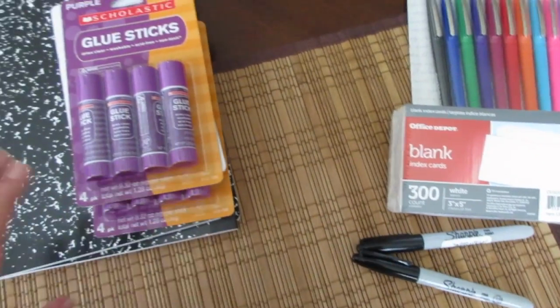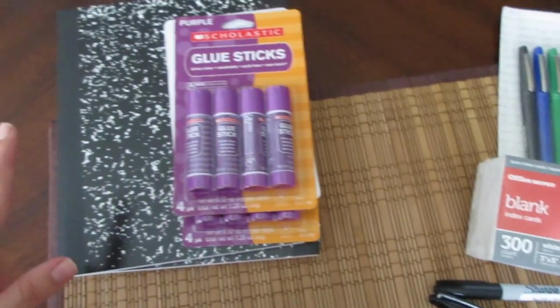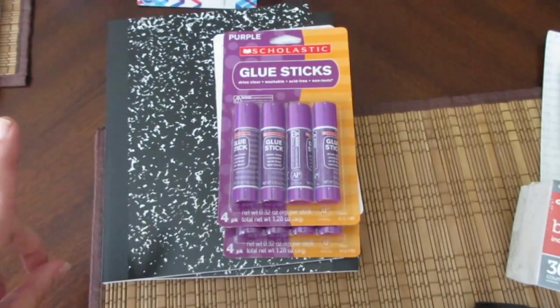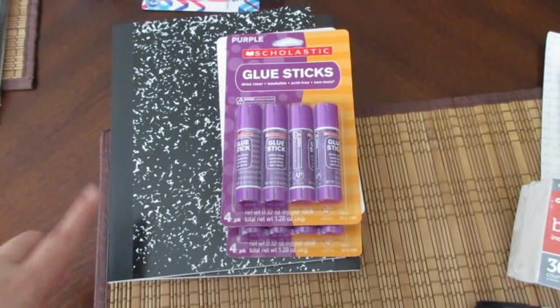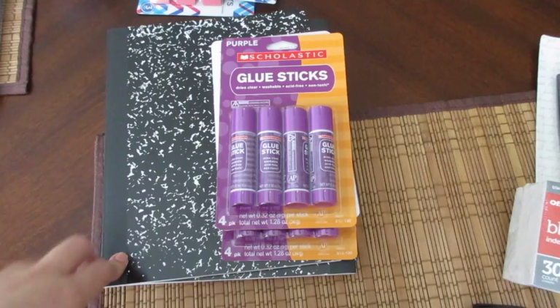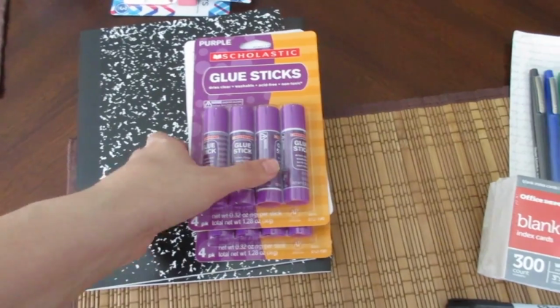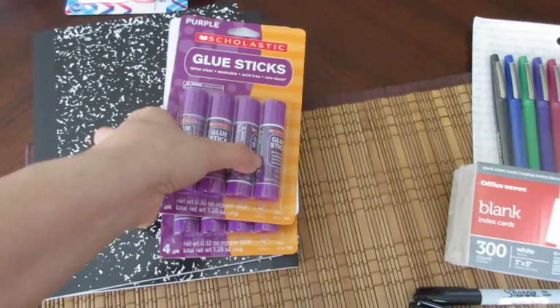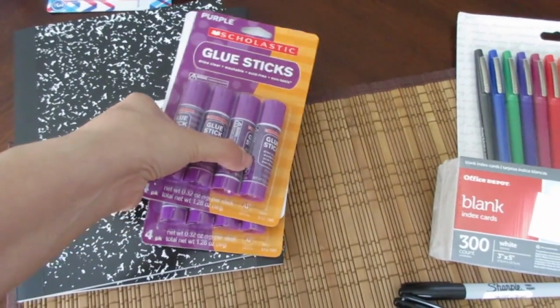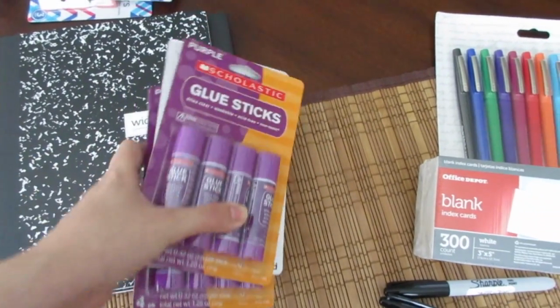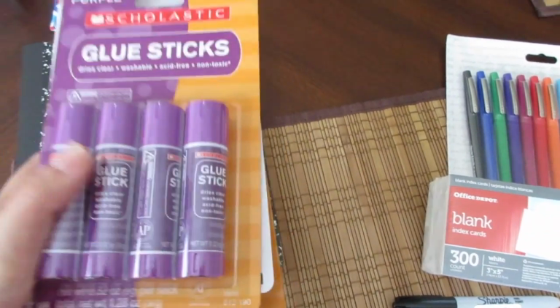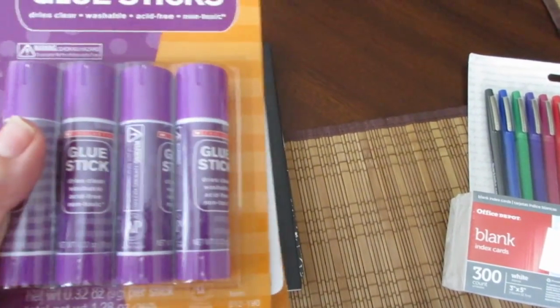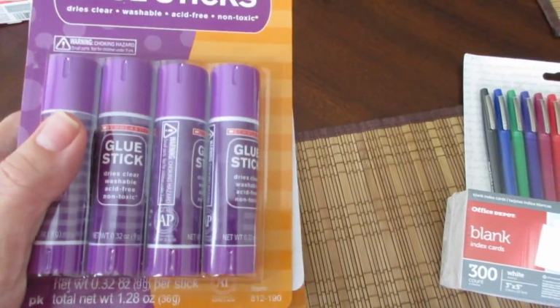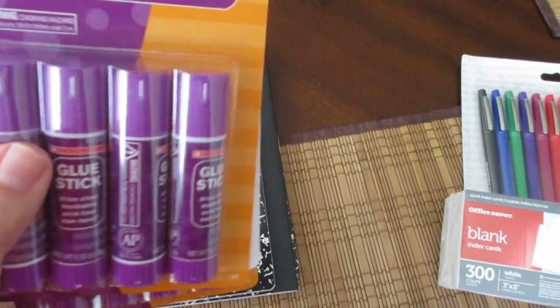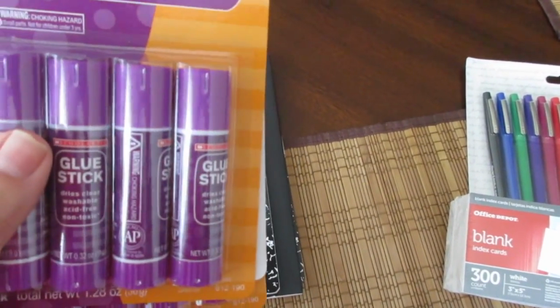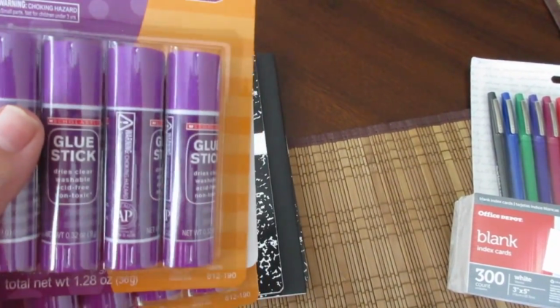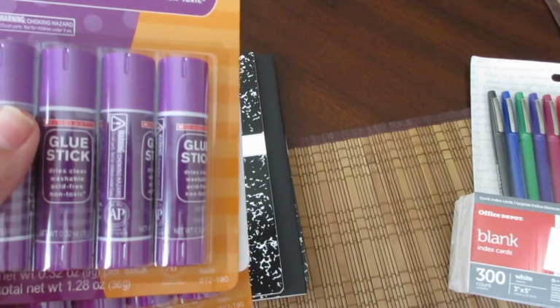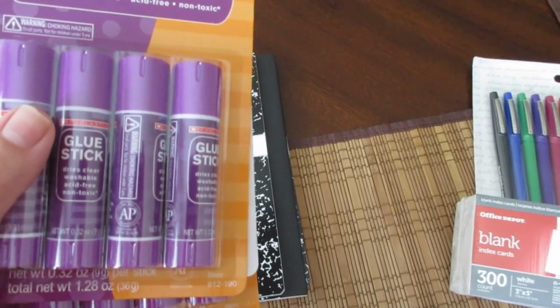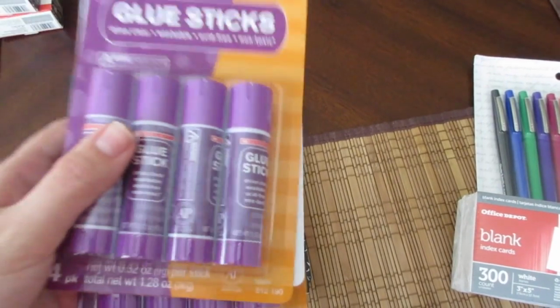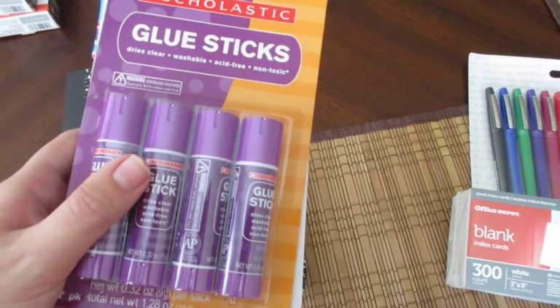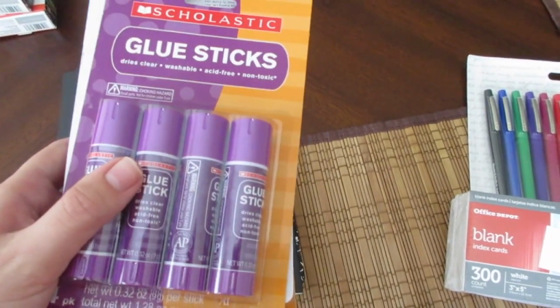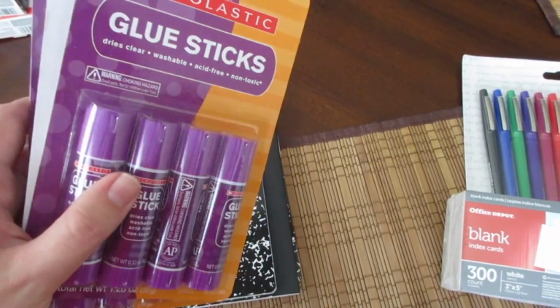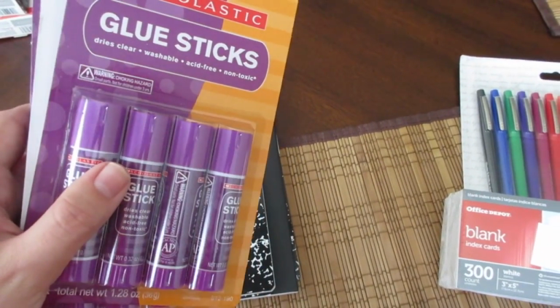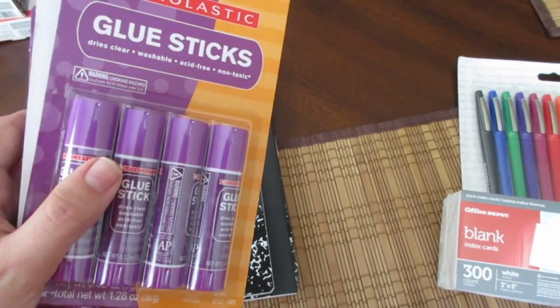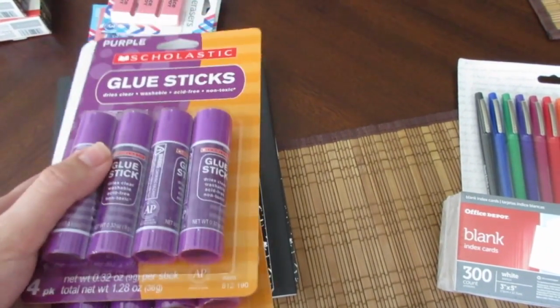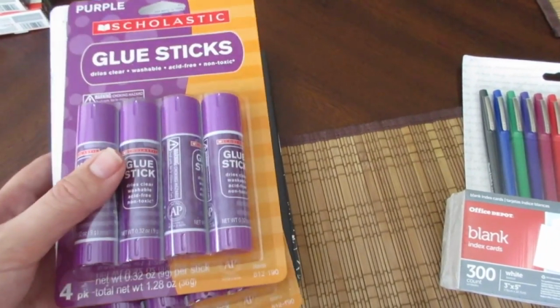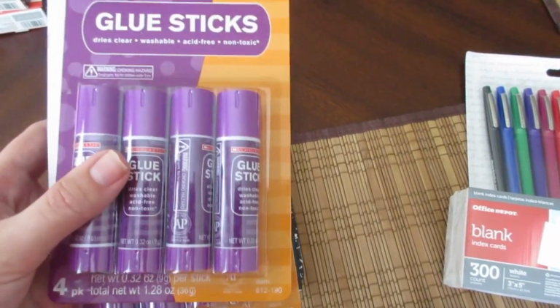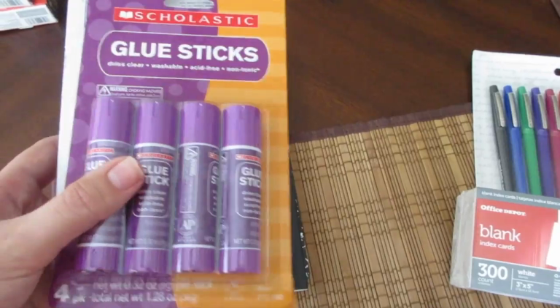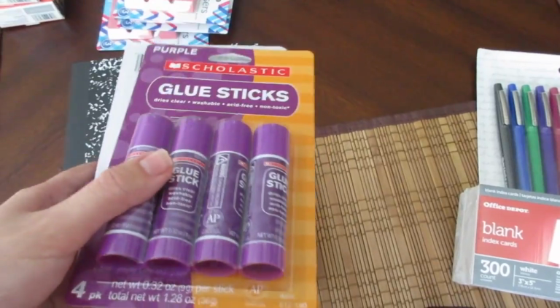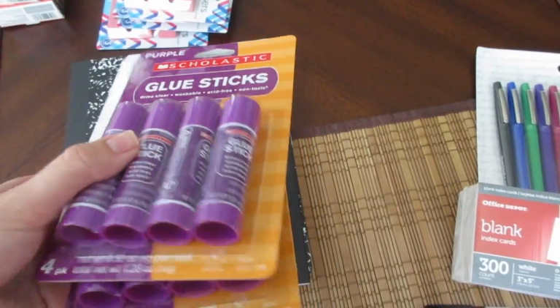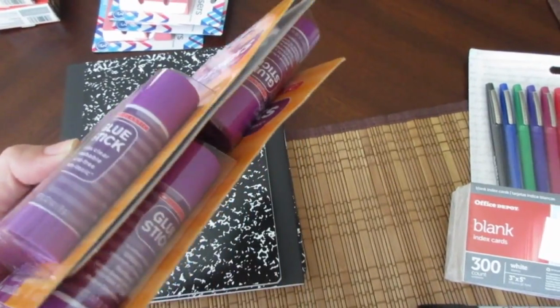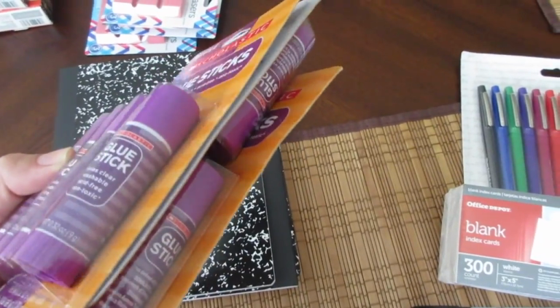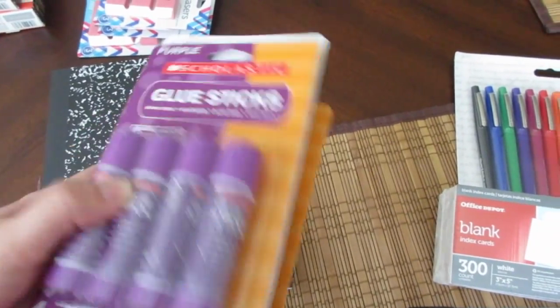The rest of the items I got were penny items. The glue sticks were a penny — they had purple, blue, and clear. So I got the purple ones because kids seem to like those more and they can see where they're putting their glue. I got three of those; that was the limit.